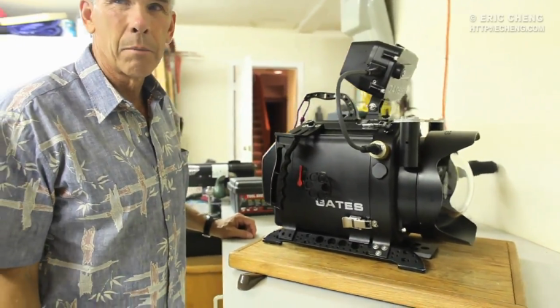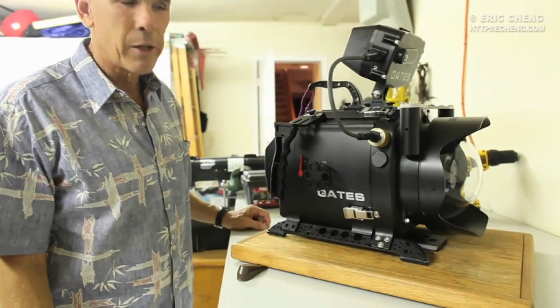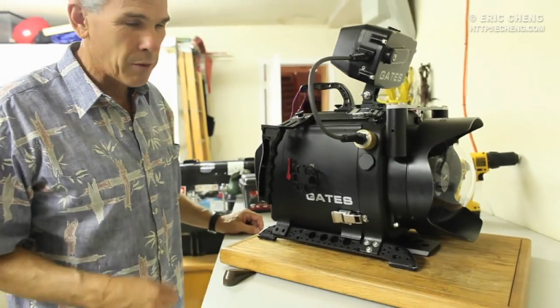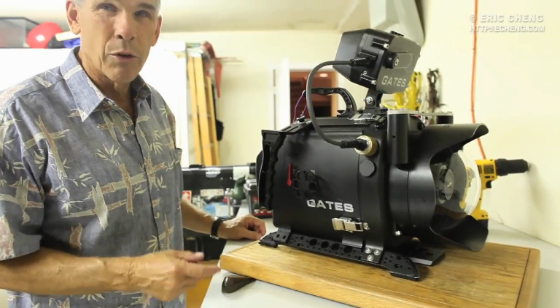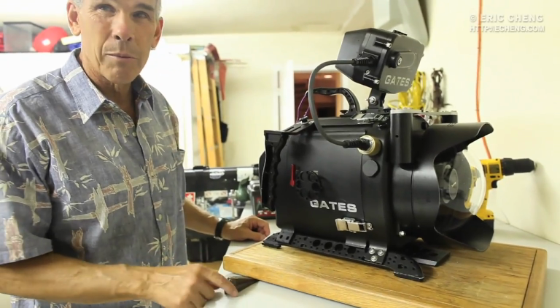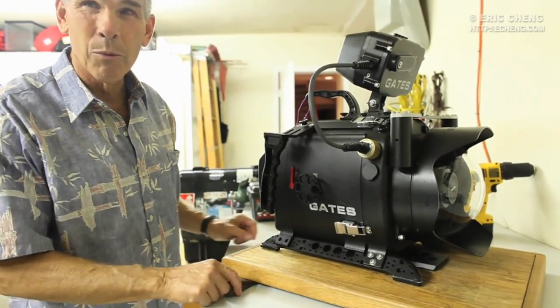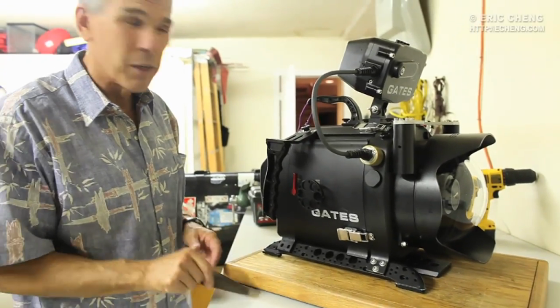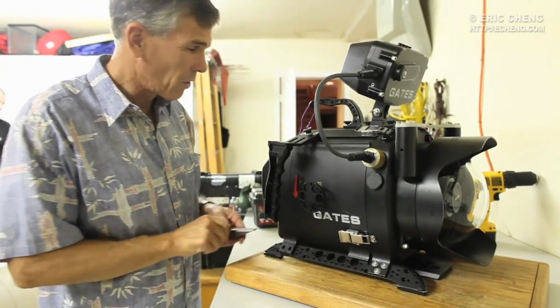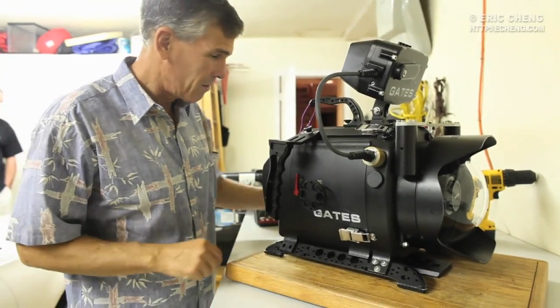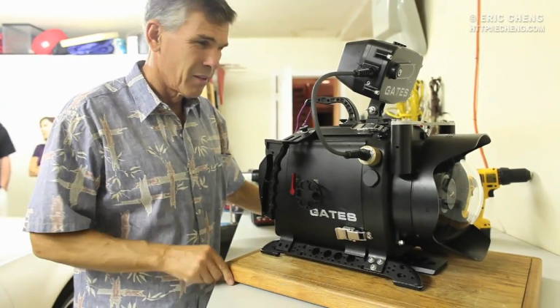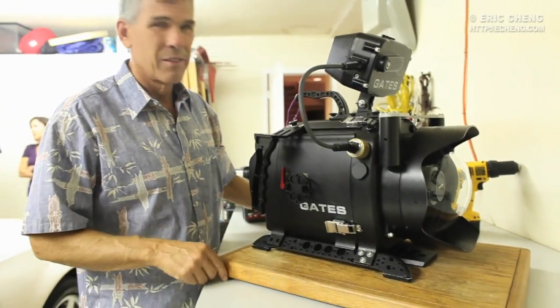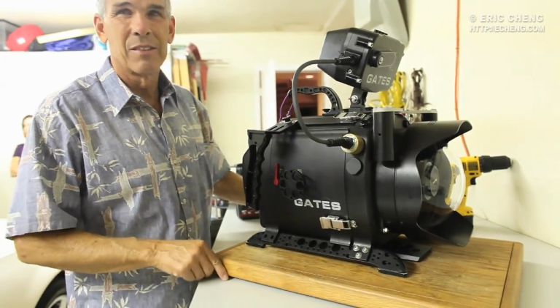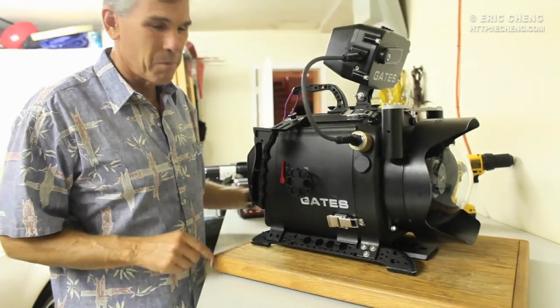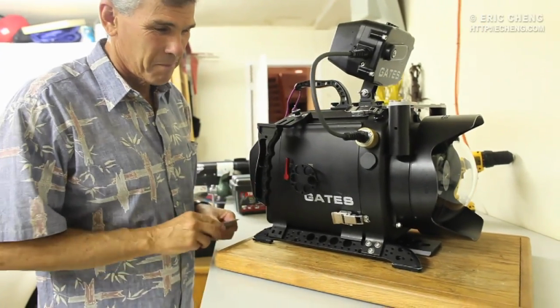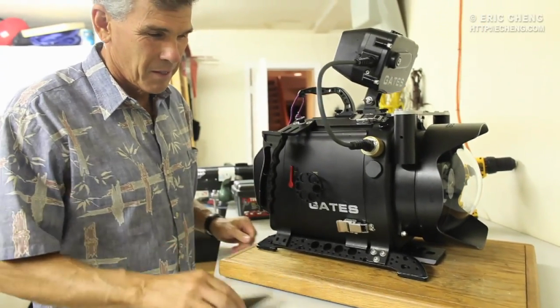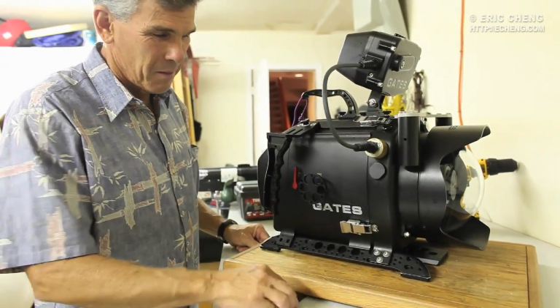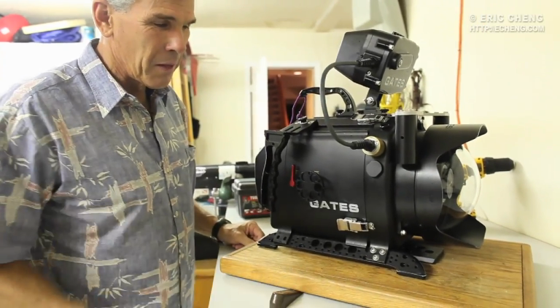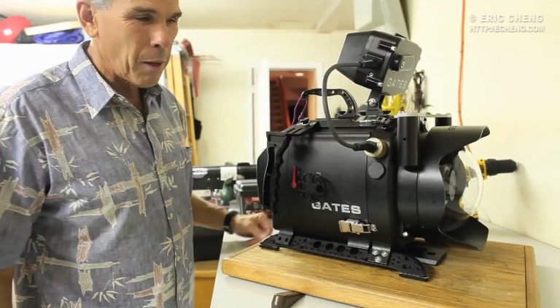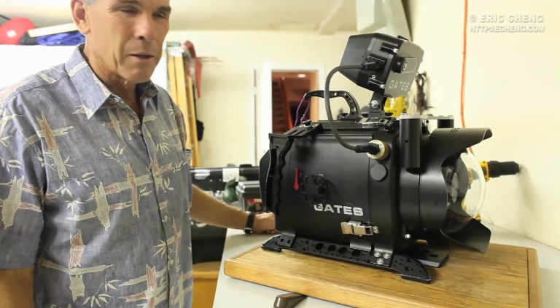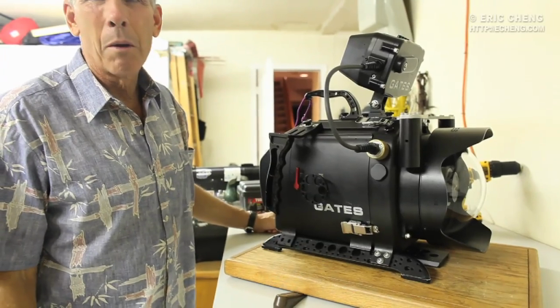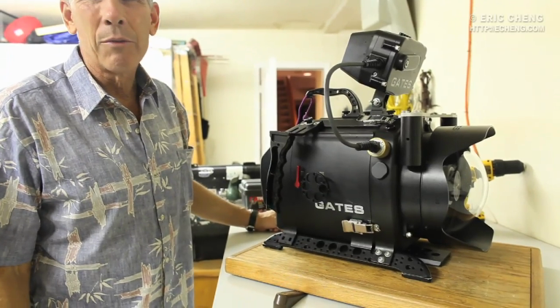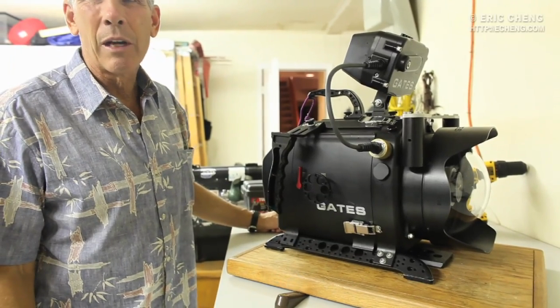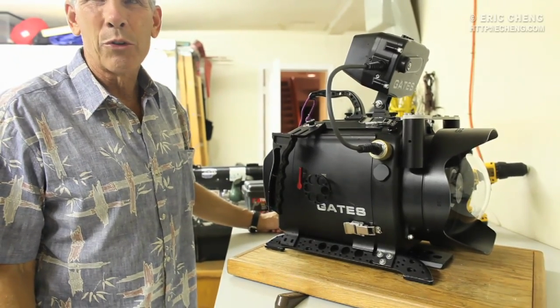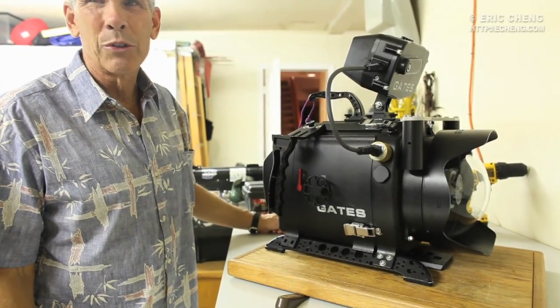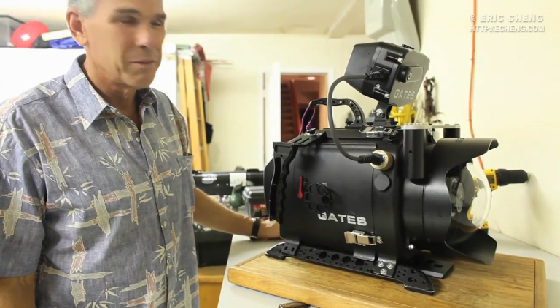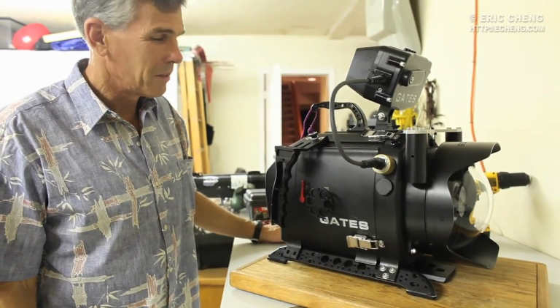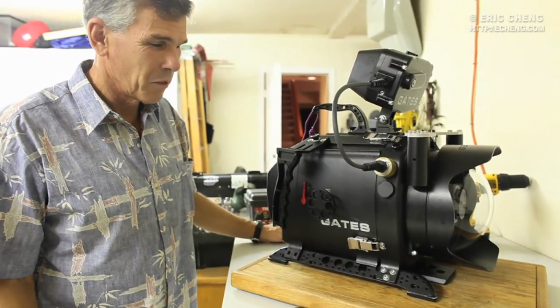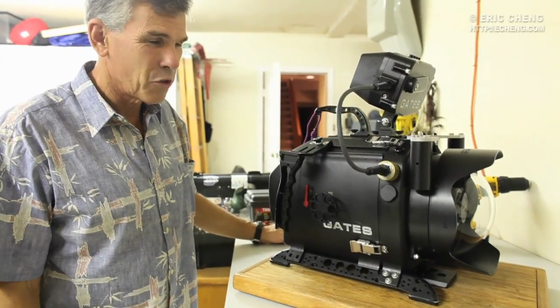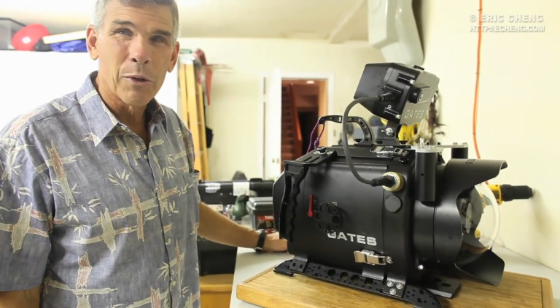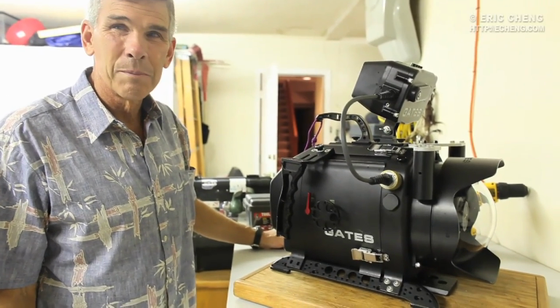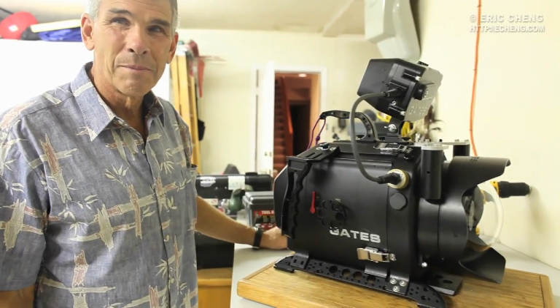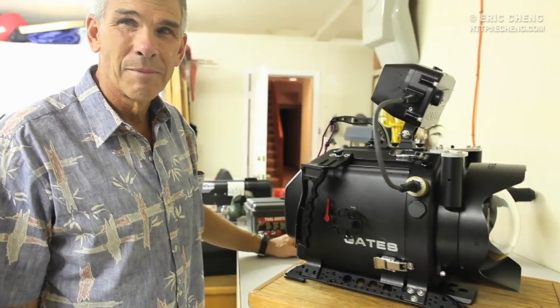But it really helps to have two doorstops, one on either side. And there's probably an even cleverer solution. Doorstop works. Alright.